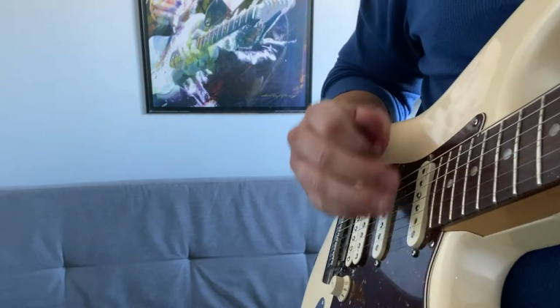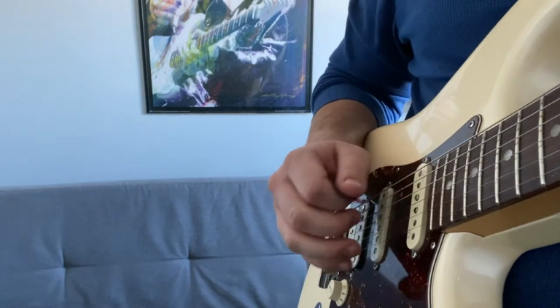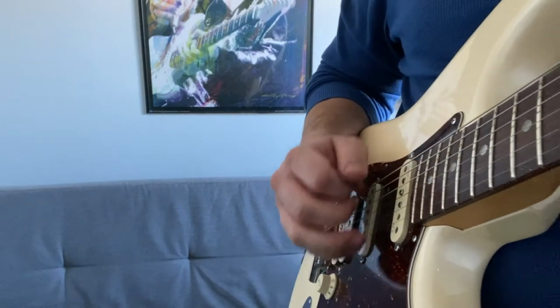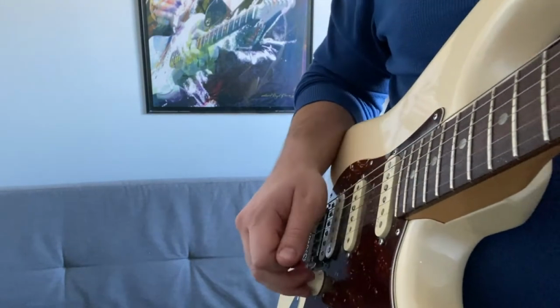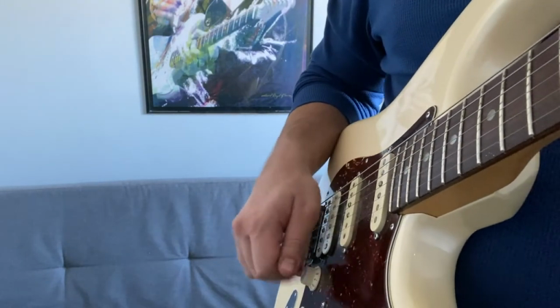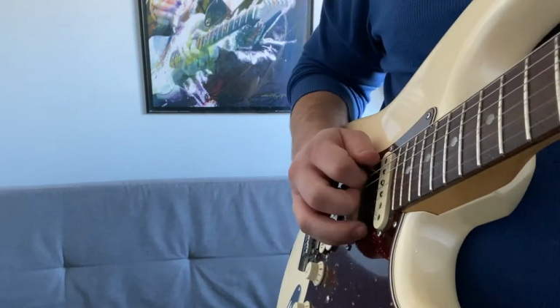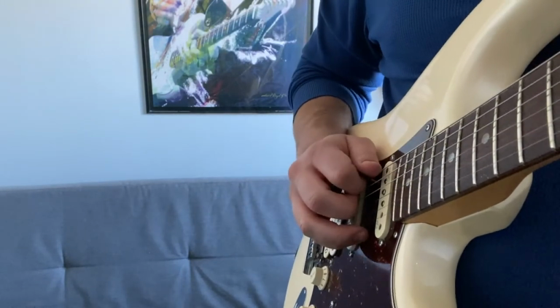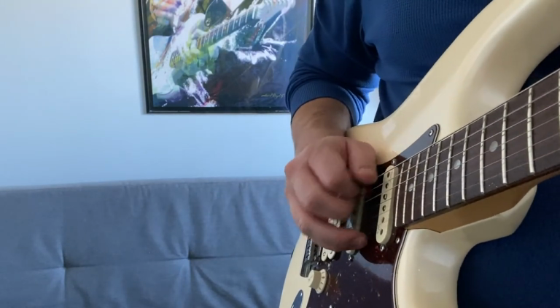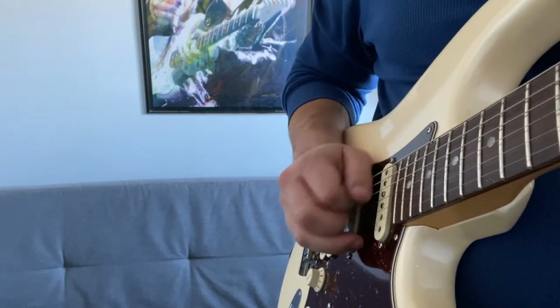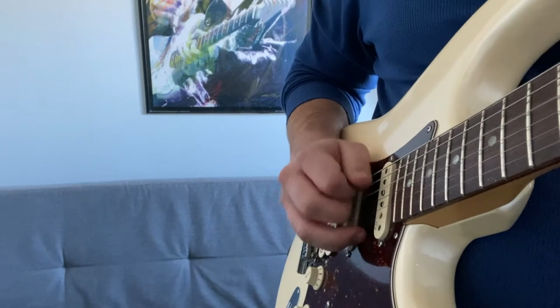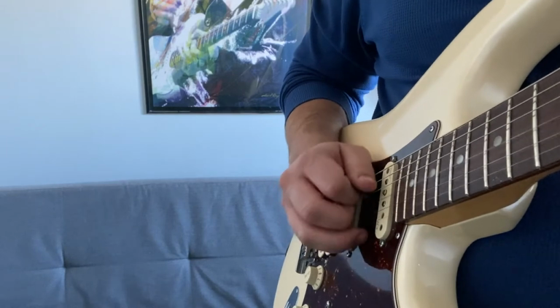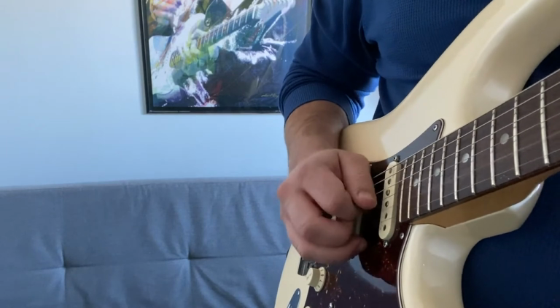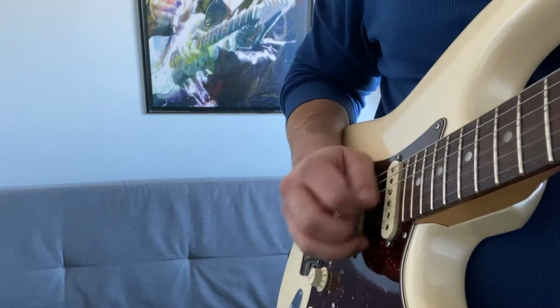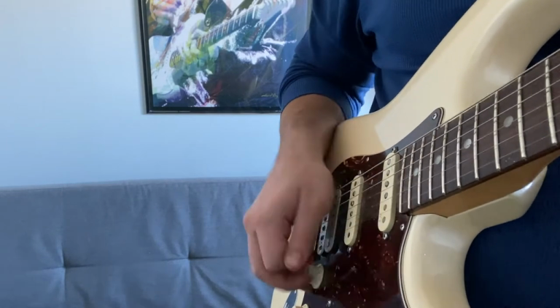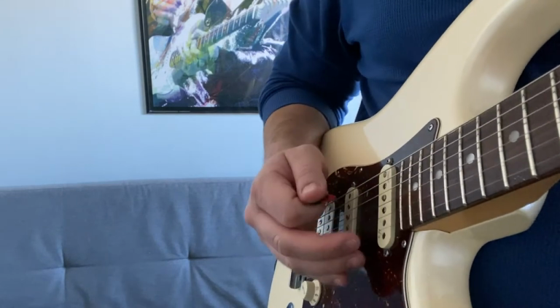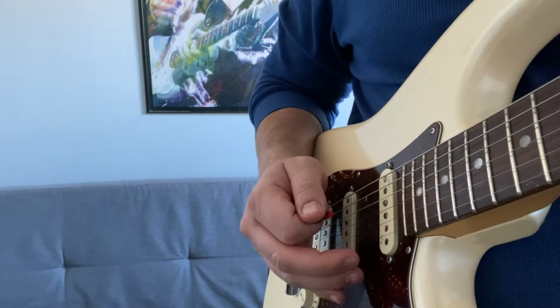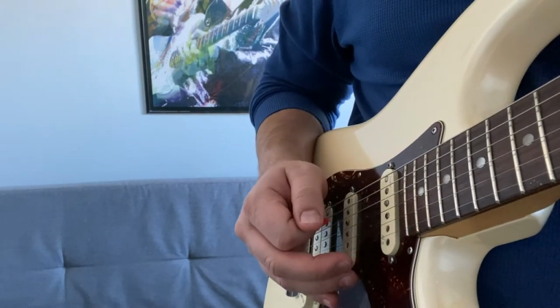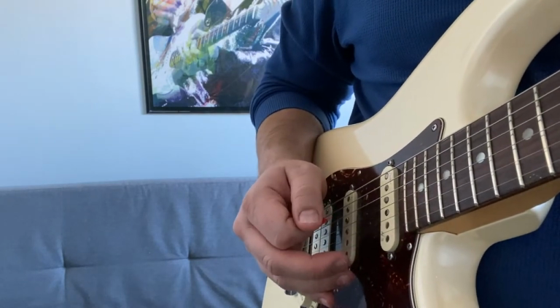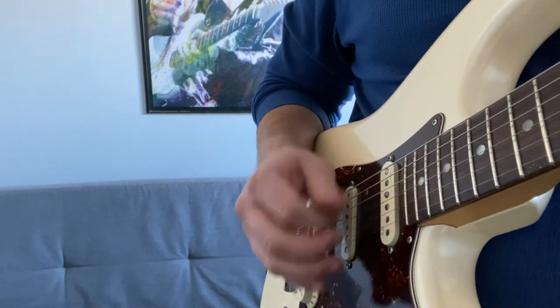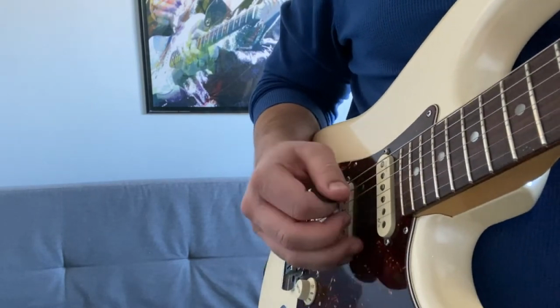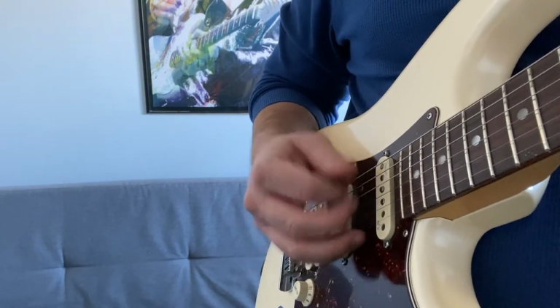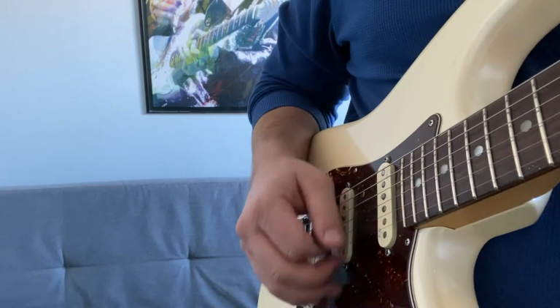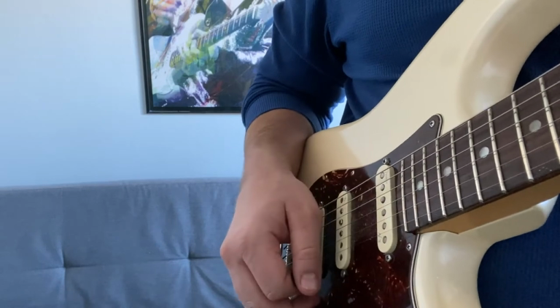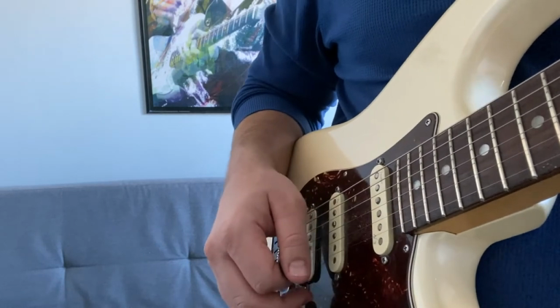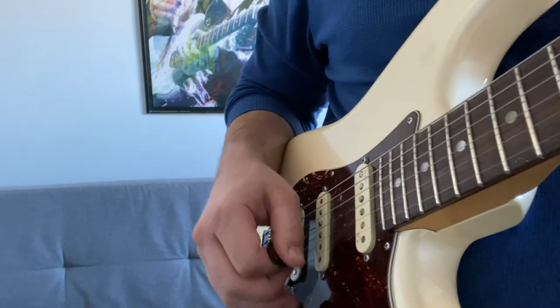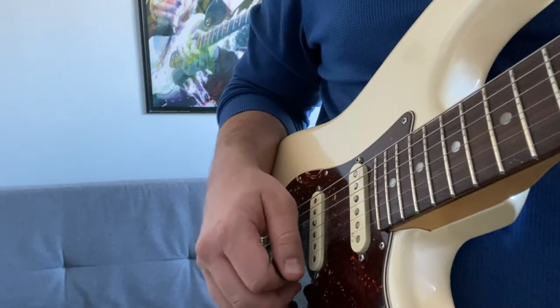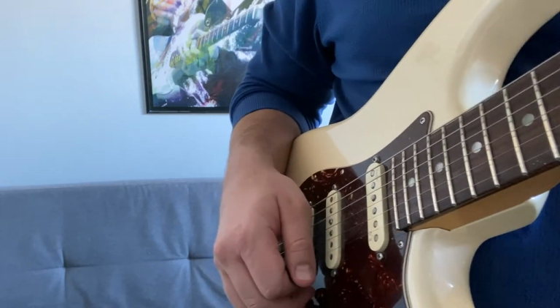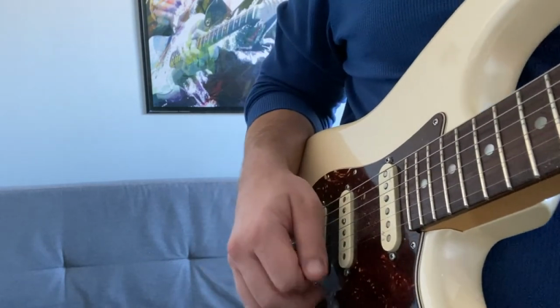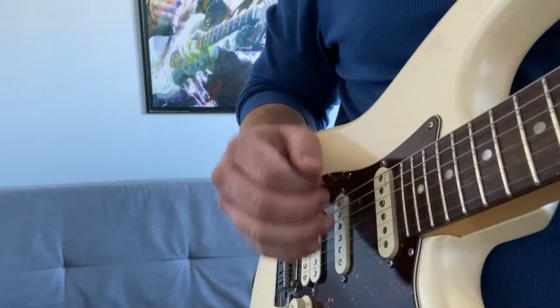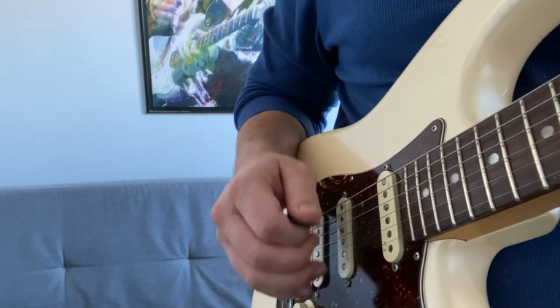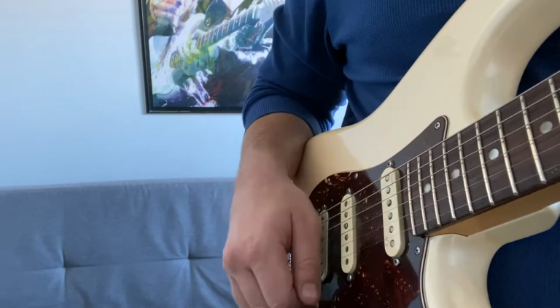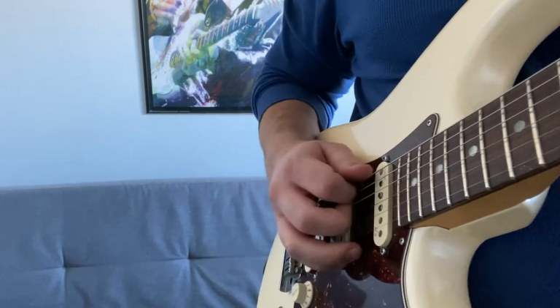The fourth thing you want to do is relax. You're going to want to tense up when you first start doing these fast lines, even at slower speeds playing them smooth — but you have to stay relaxed.